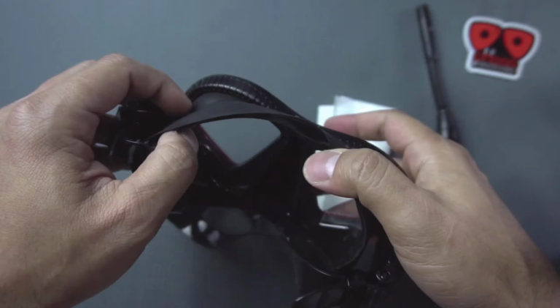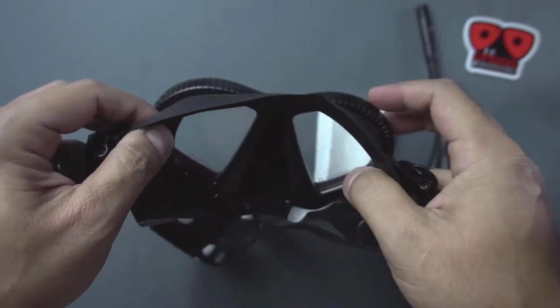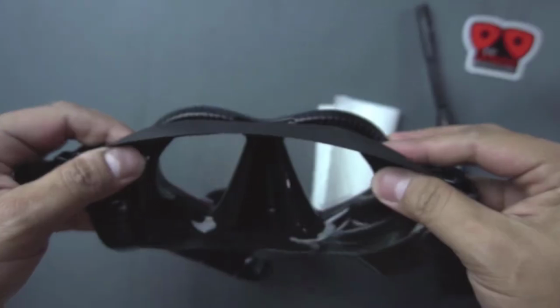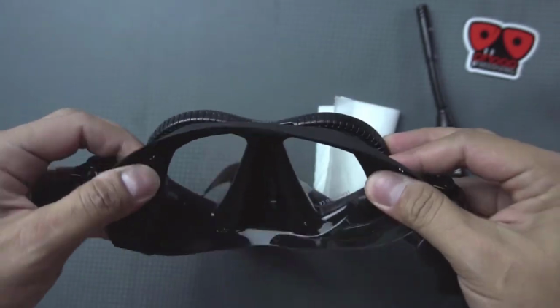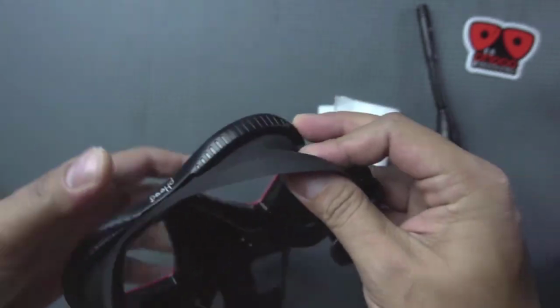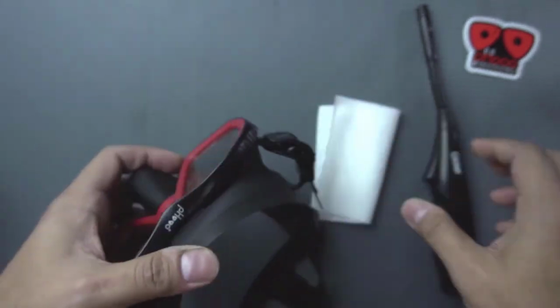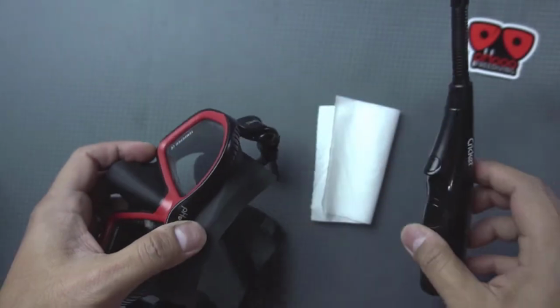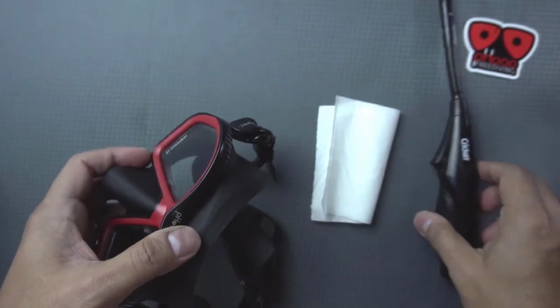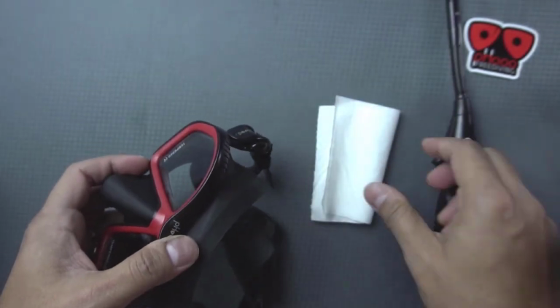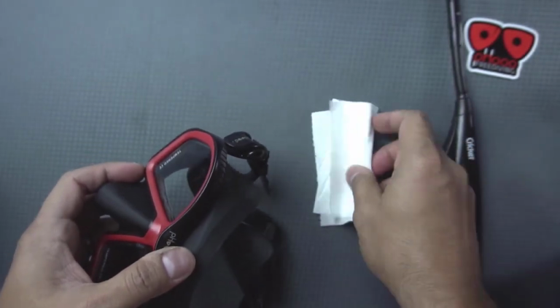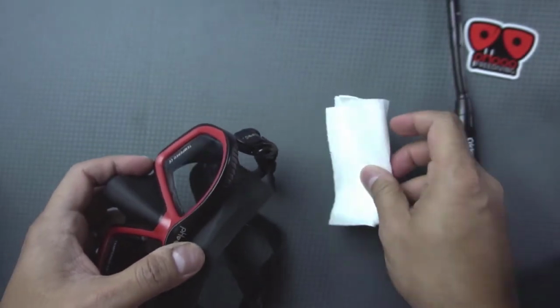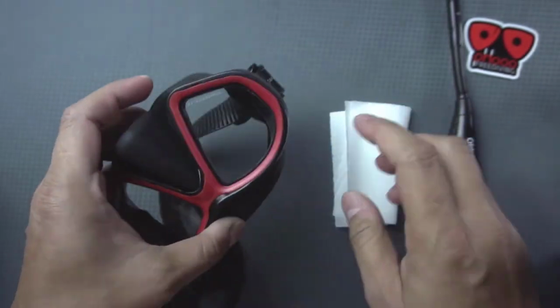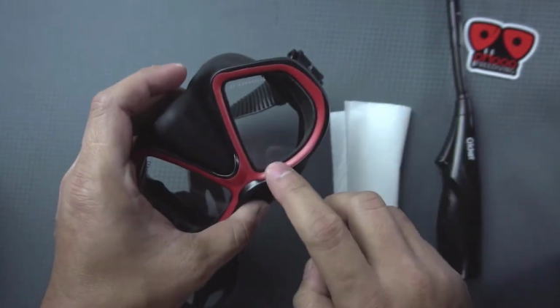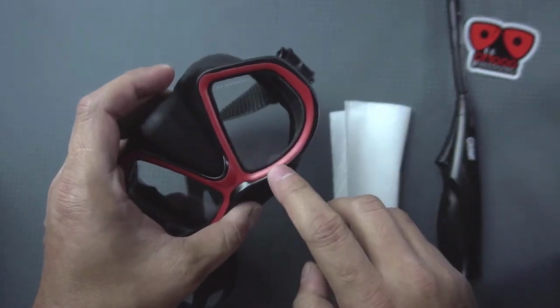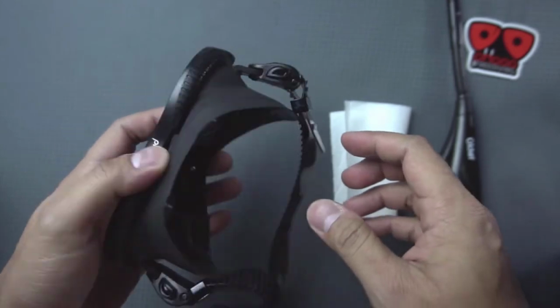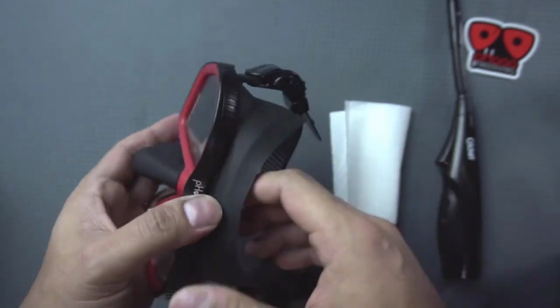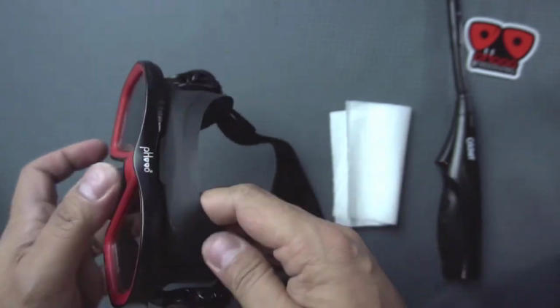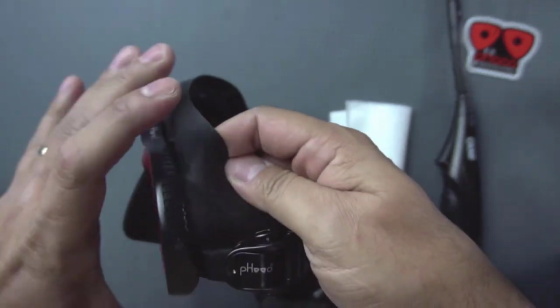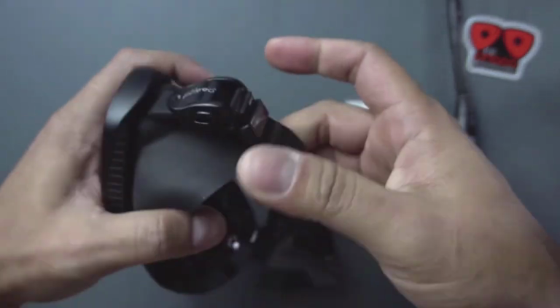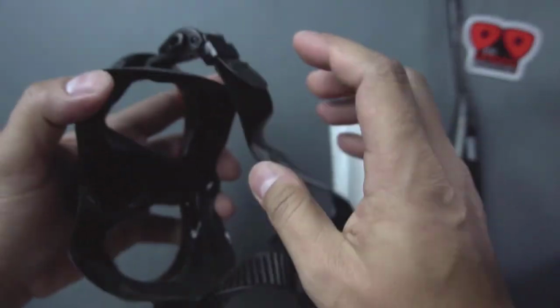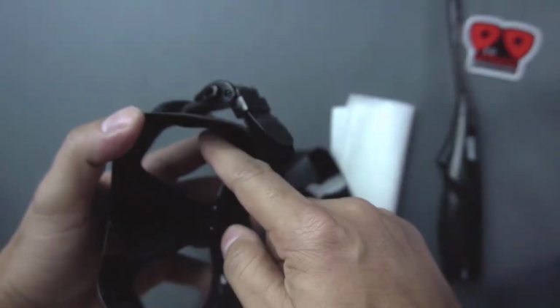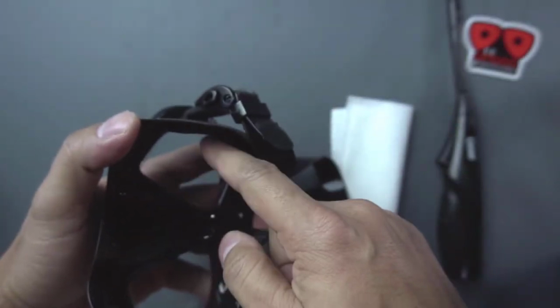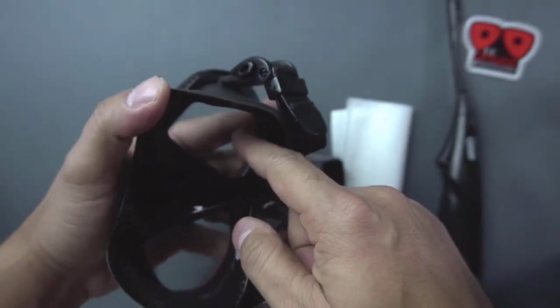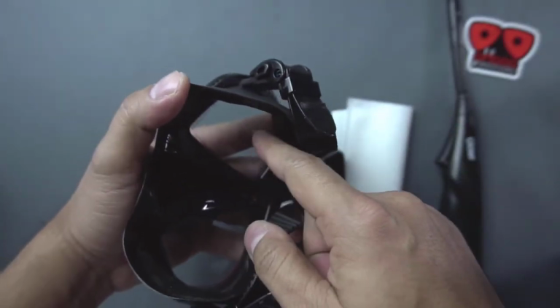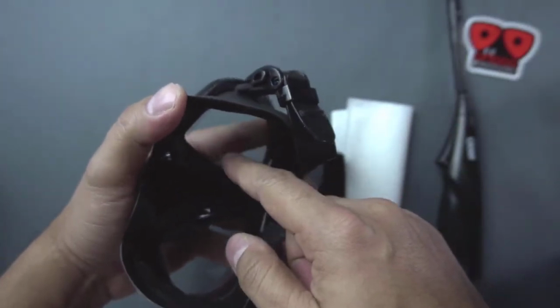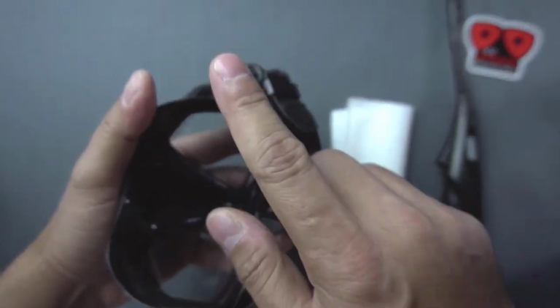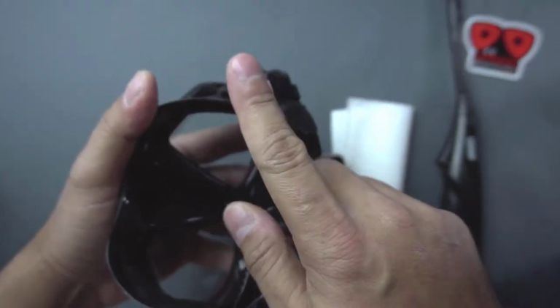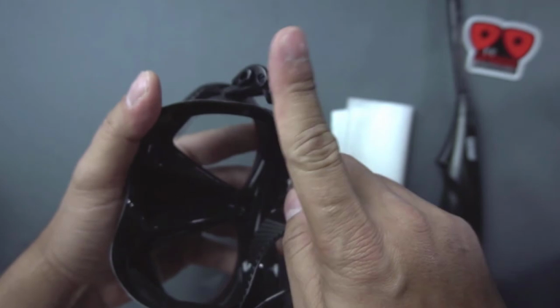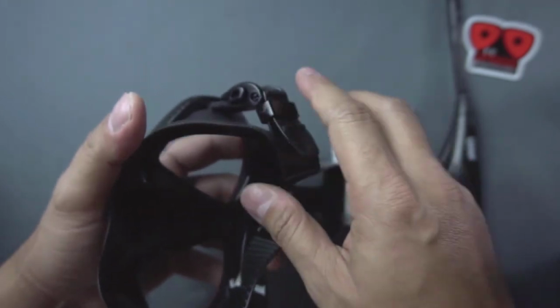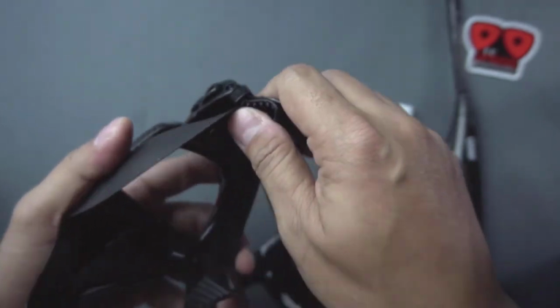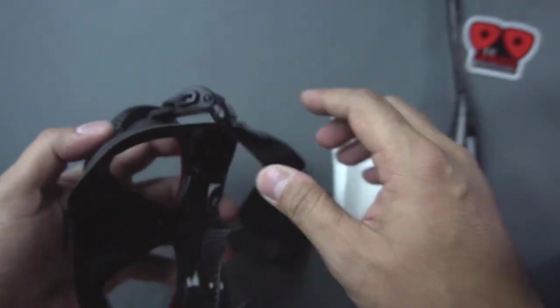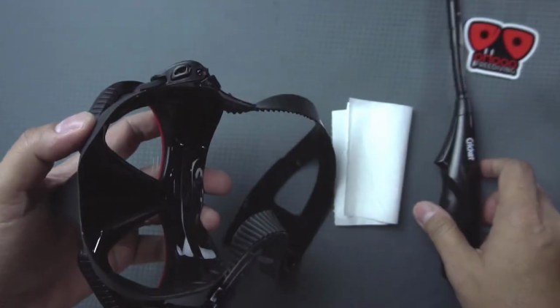So we begin. You may need a lighter, a tissue paper, and of course your mask. Take note that you will only burn the inner part of the glass, not the skirt and its frame.